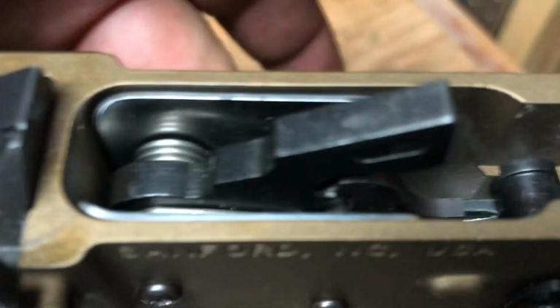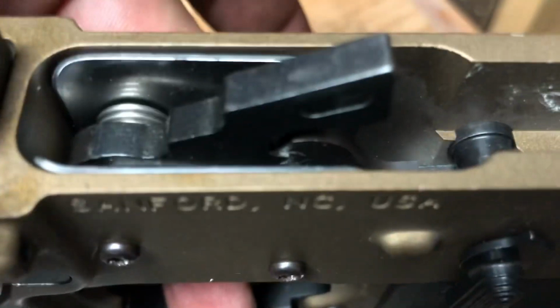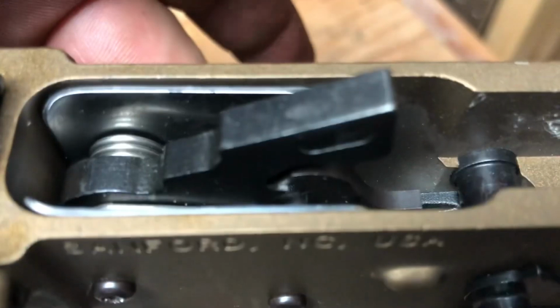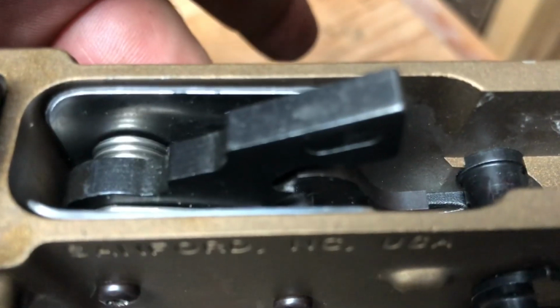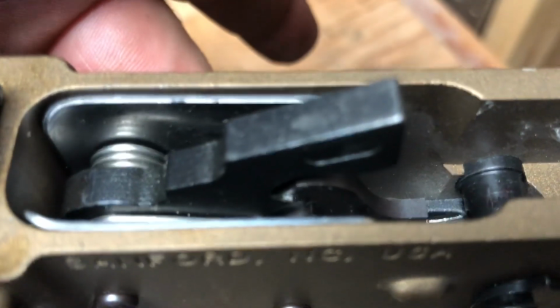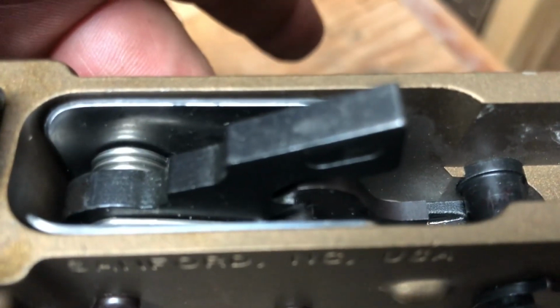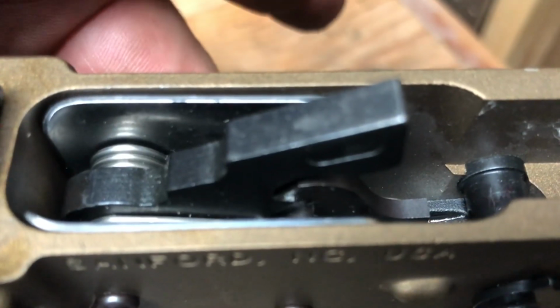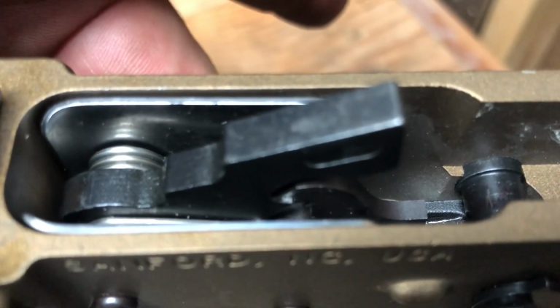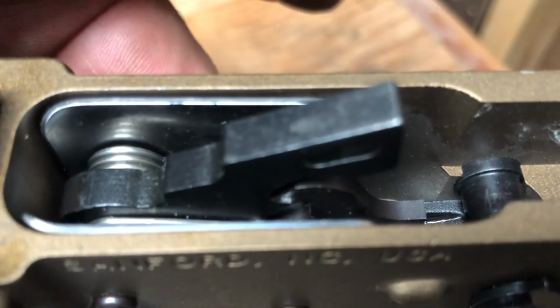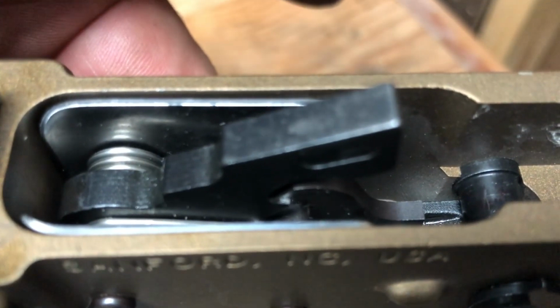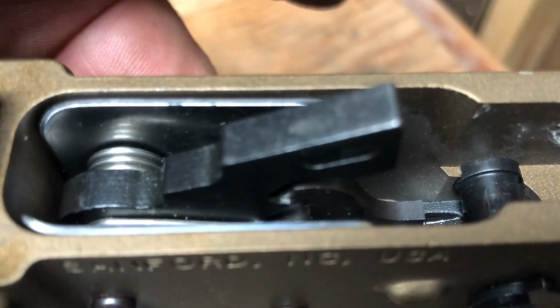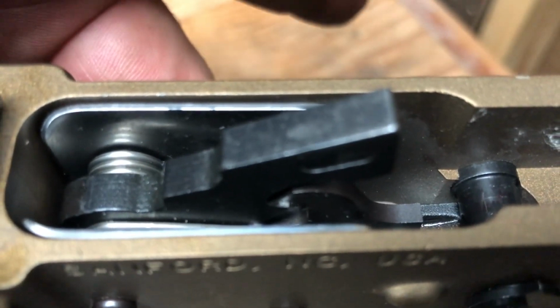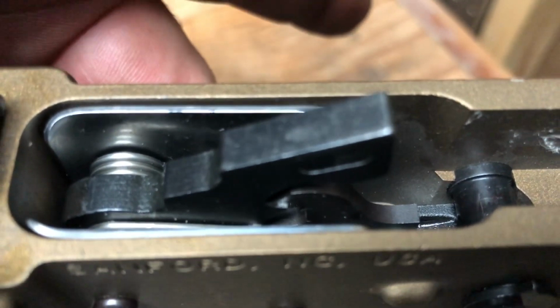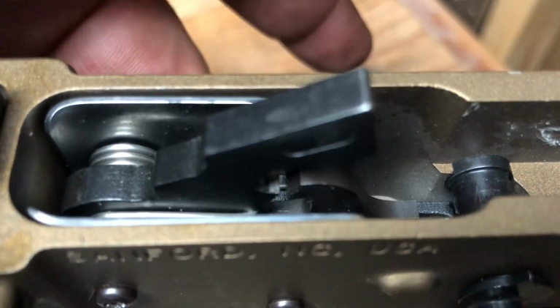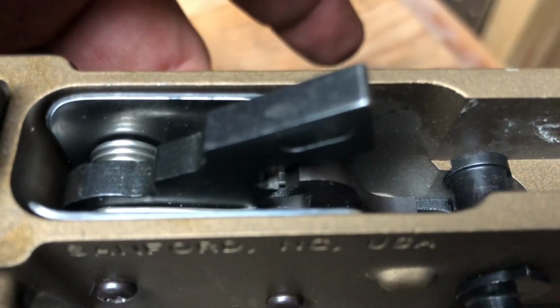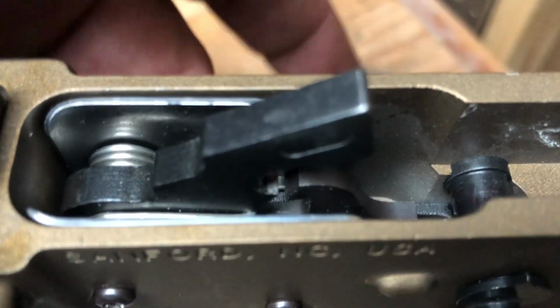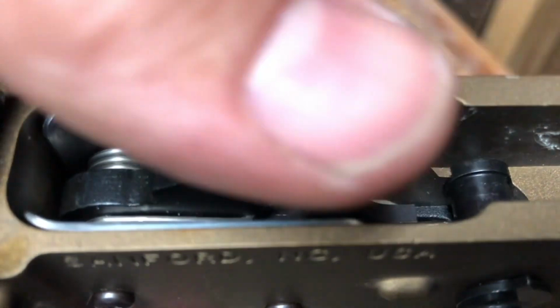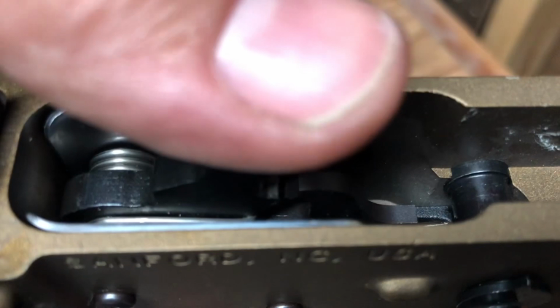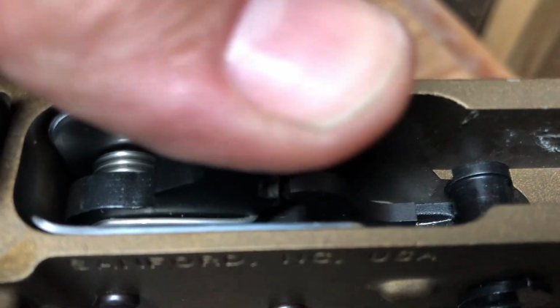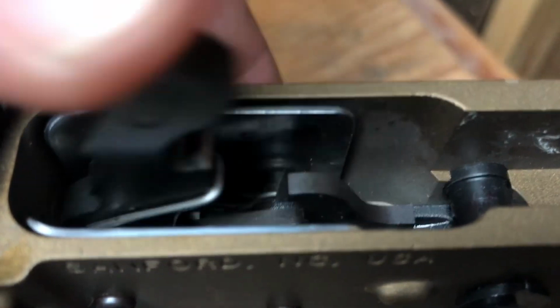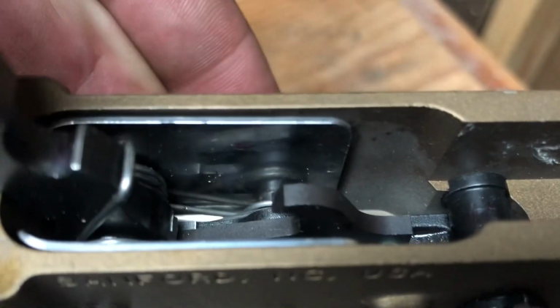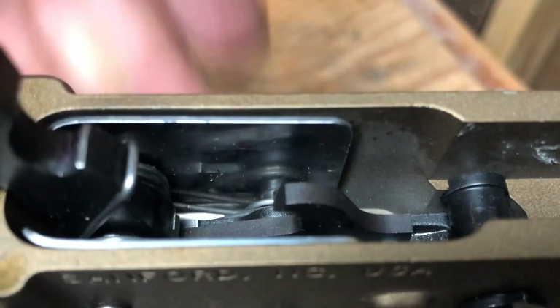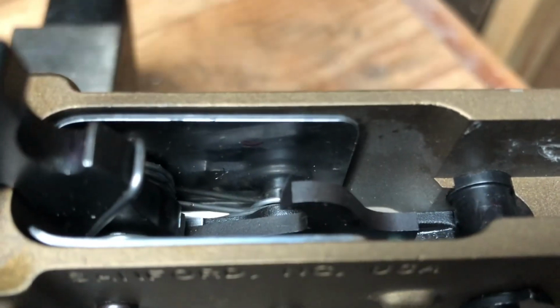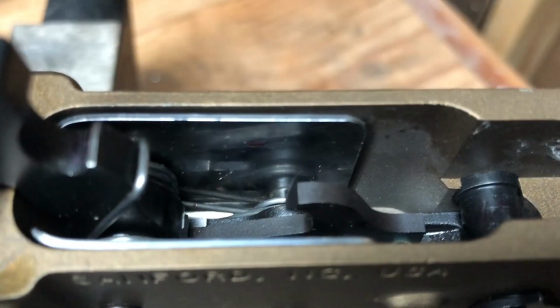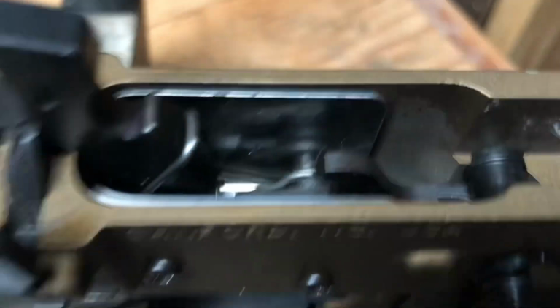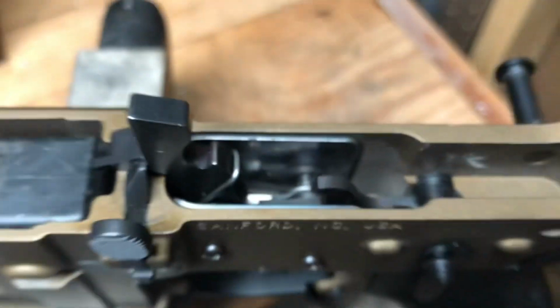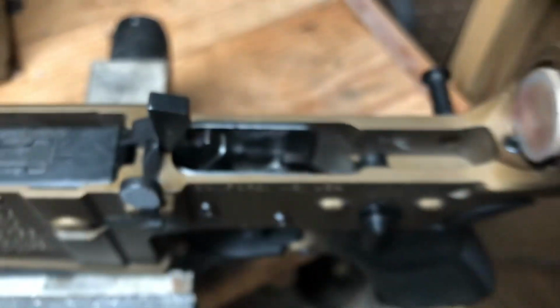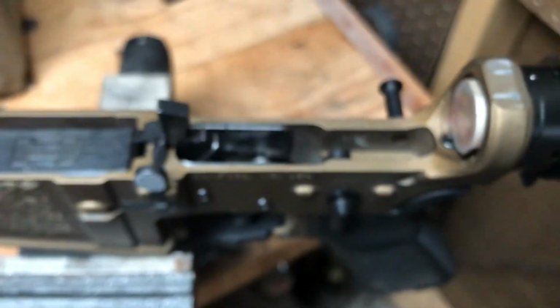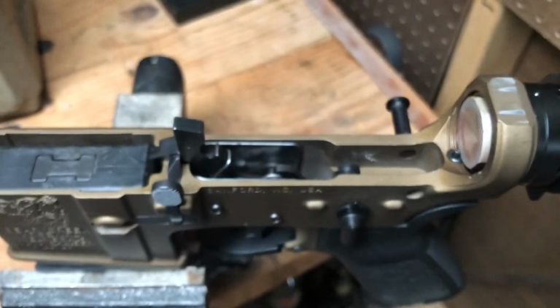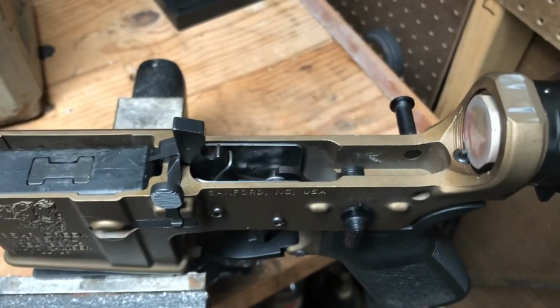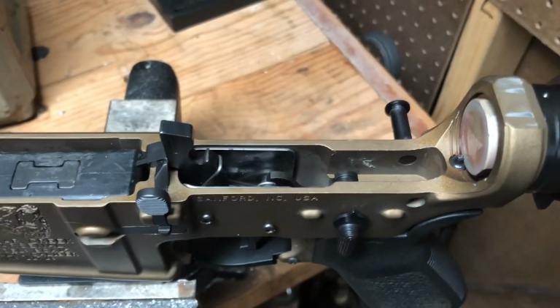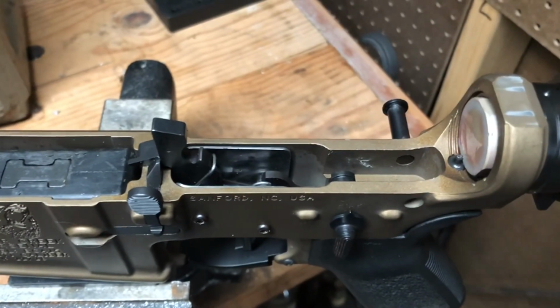Trigger is pulled back to the rear after the shot, released, trigger resets, going forward. That was the problem with the trigger.